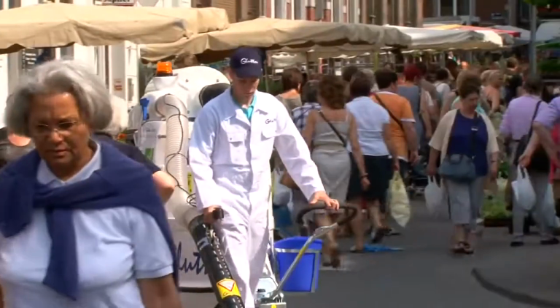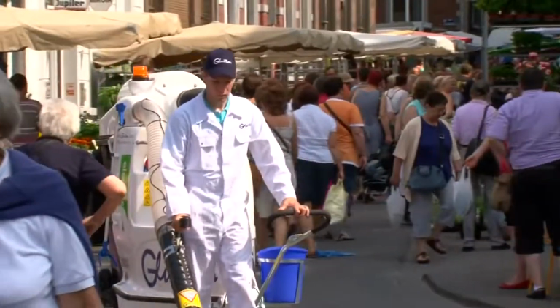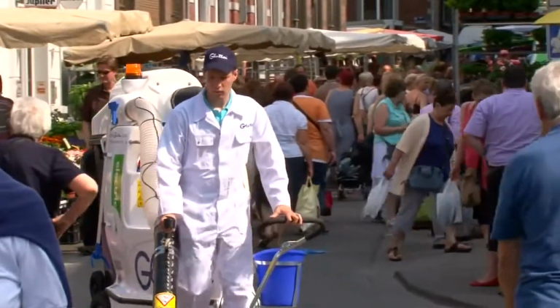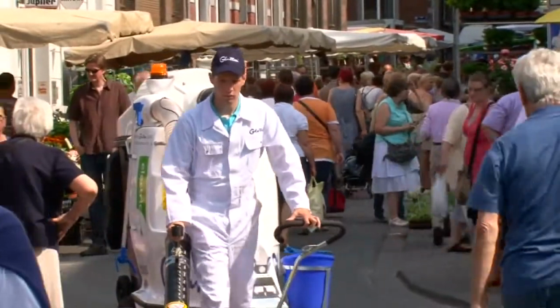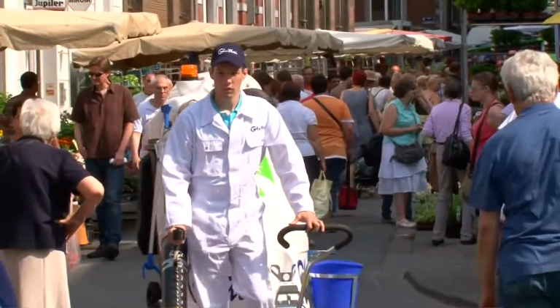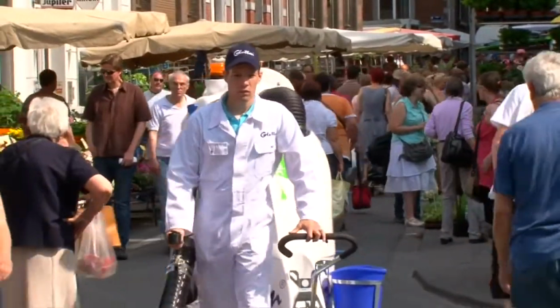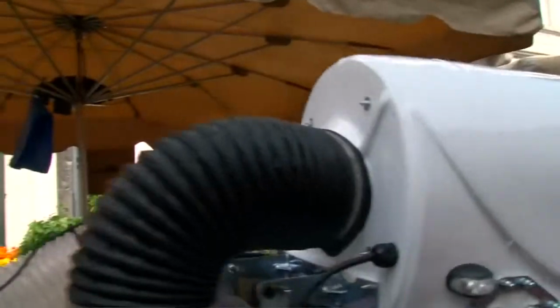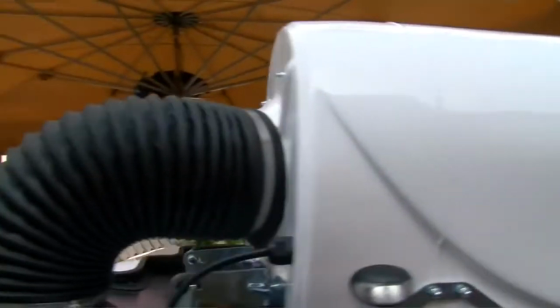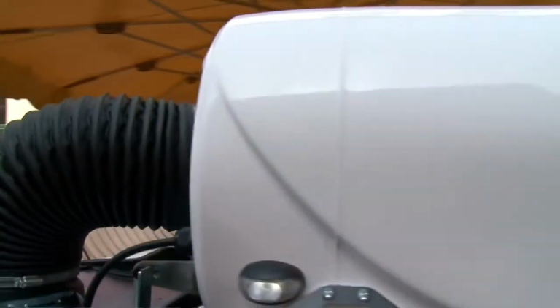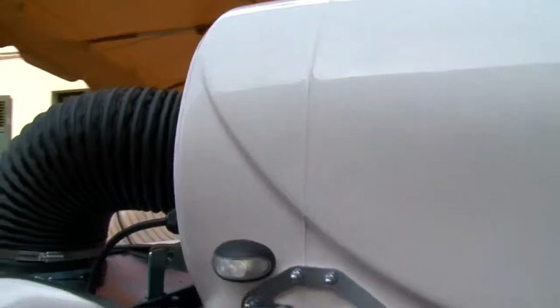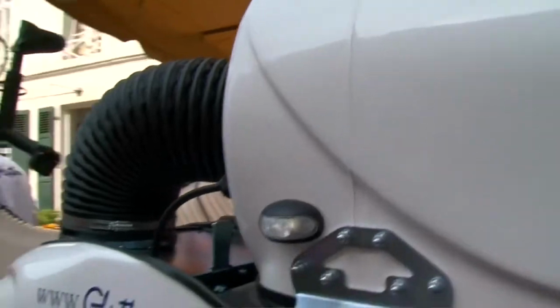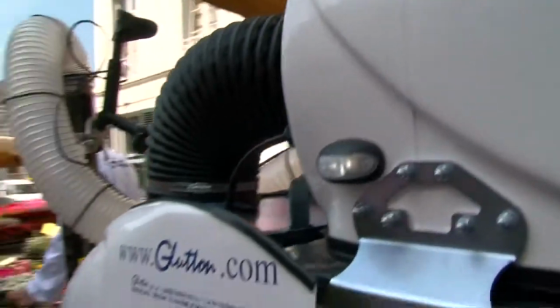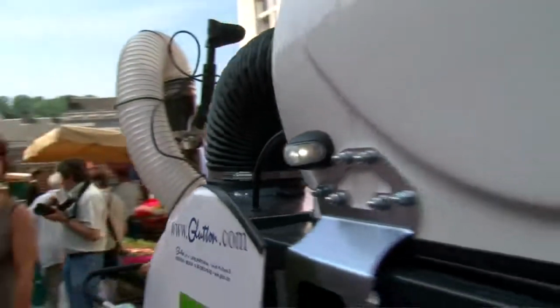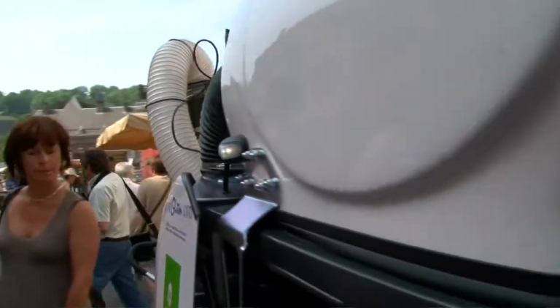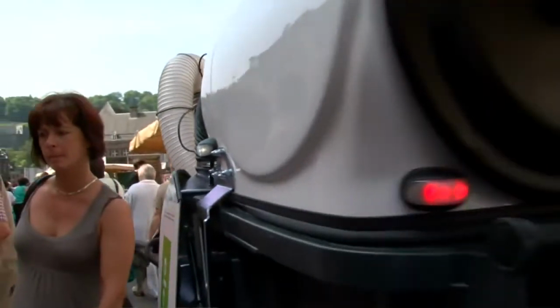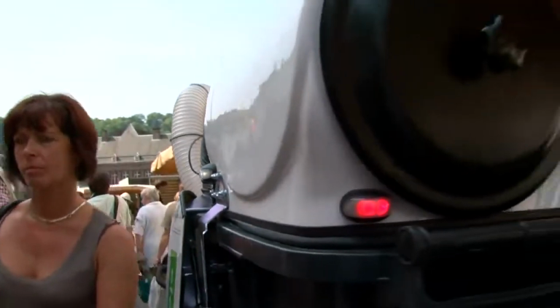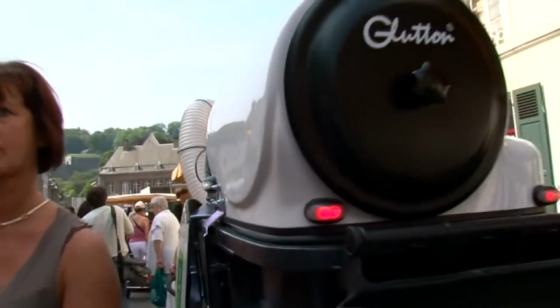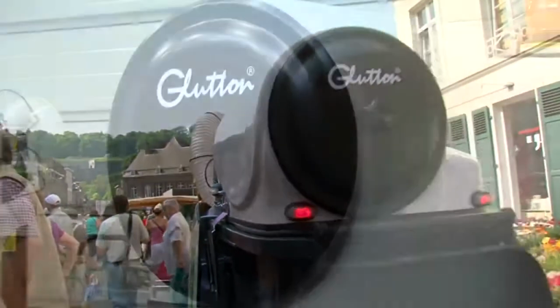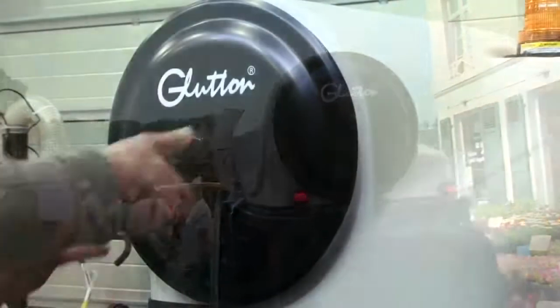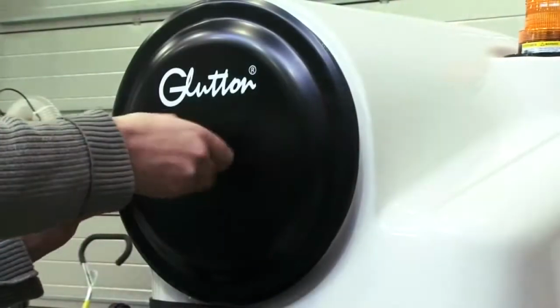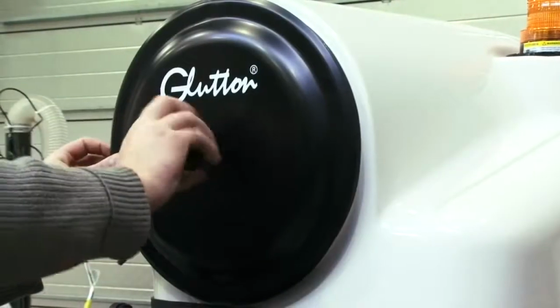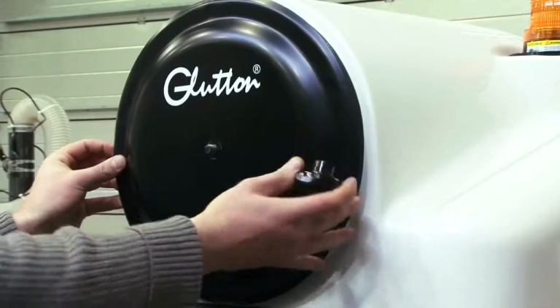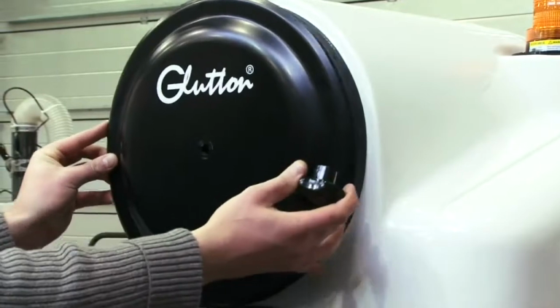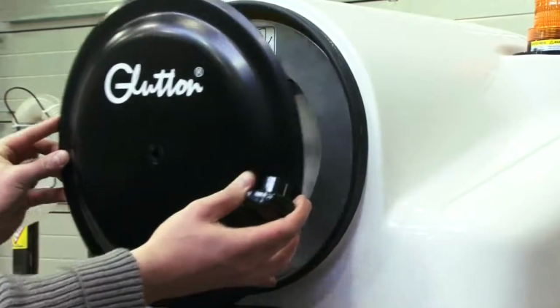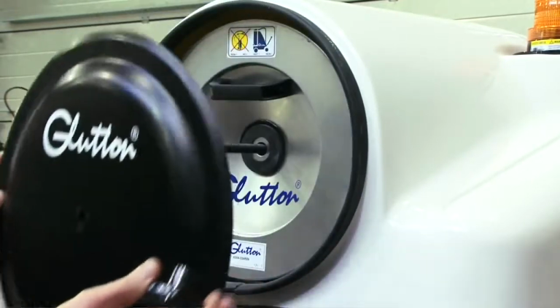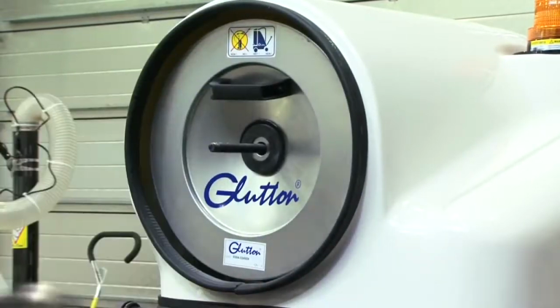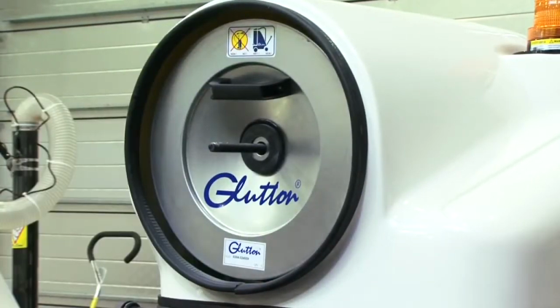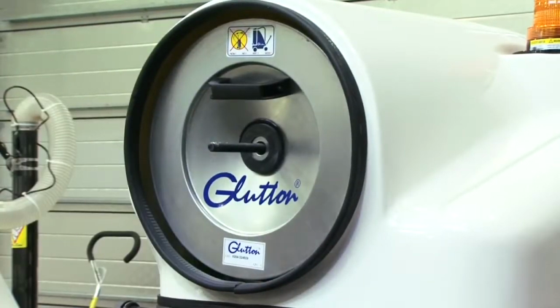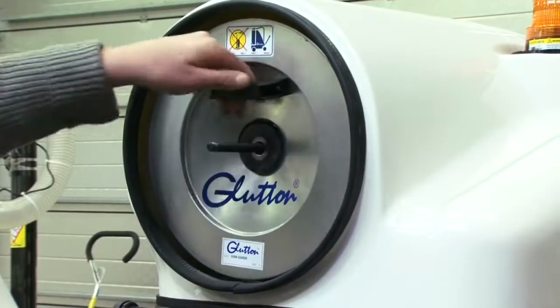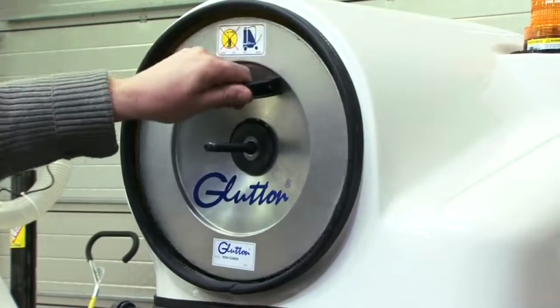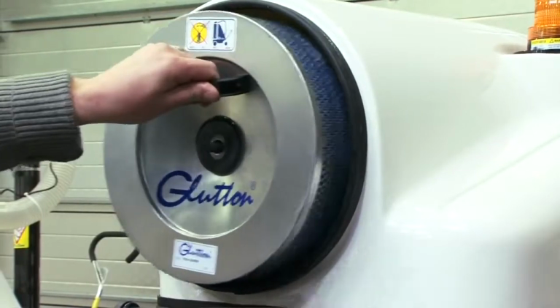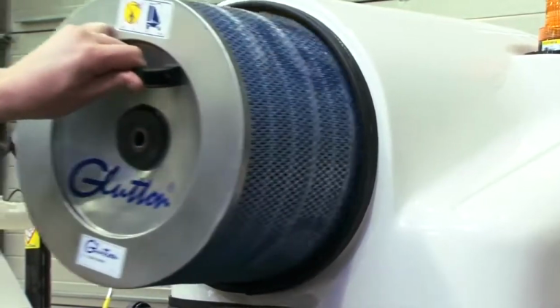The humidity inside the container is thus preserved, ensuring dust does not clog the filter too quickly. The filter is easily accessible and avoids all emissions into the atmosphere. Its 18 square meter capacity ensures there's no loss of power.